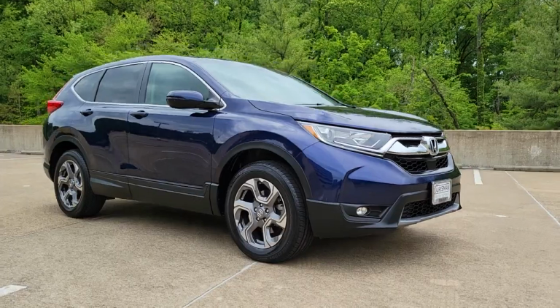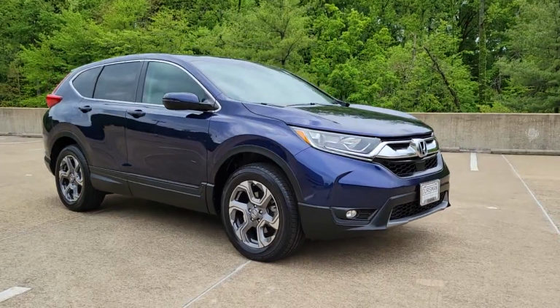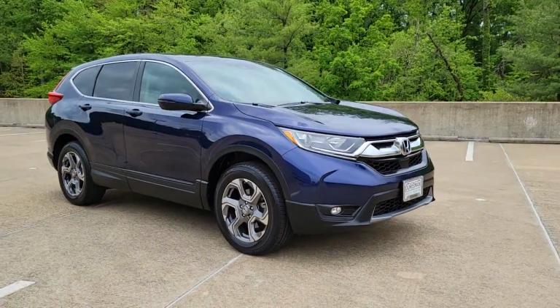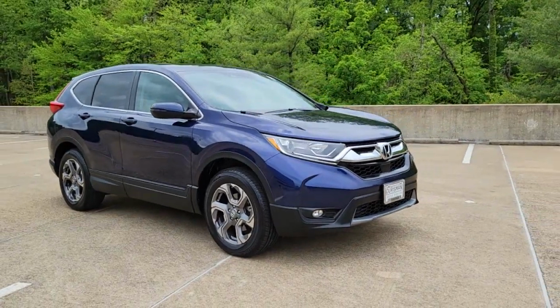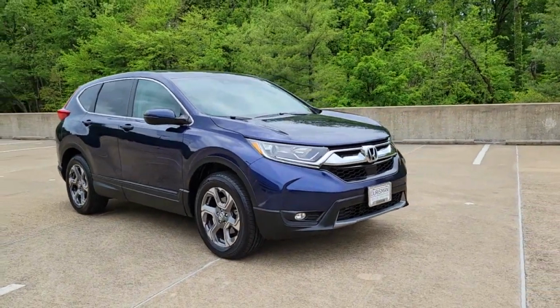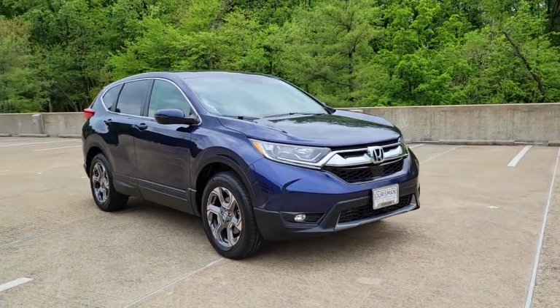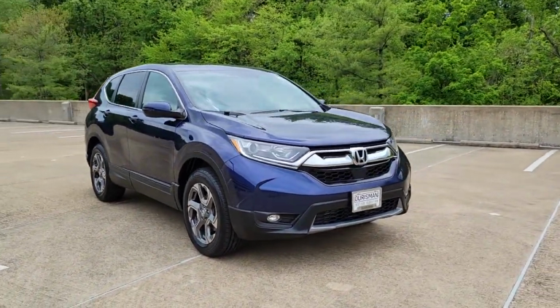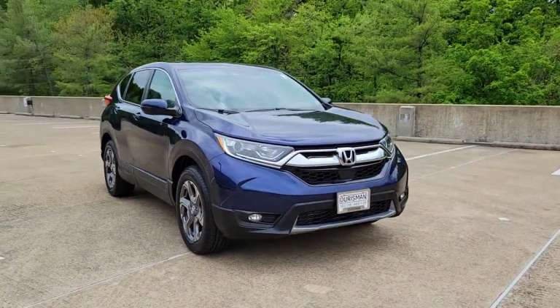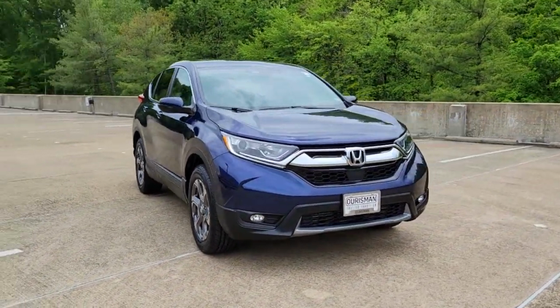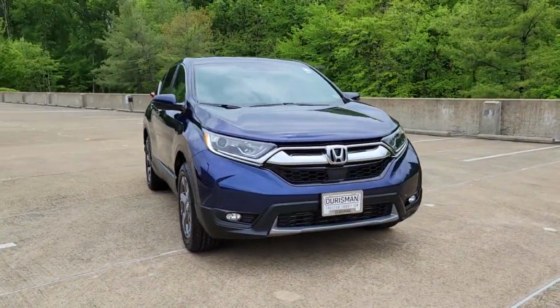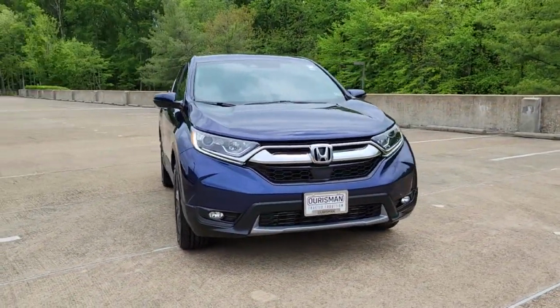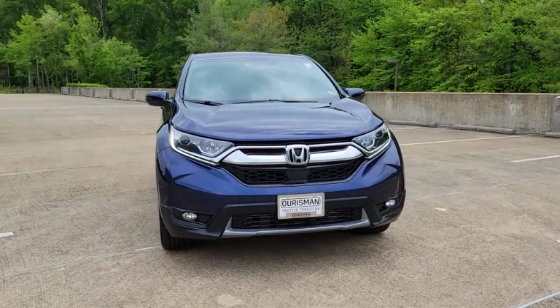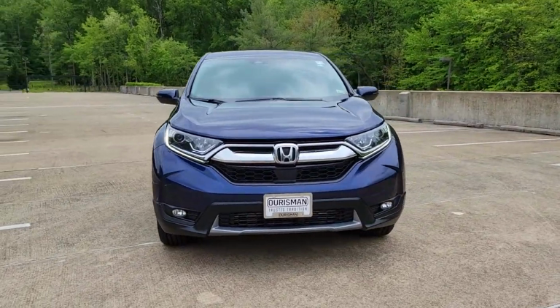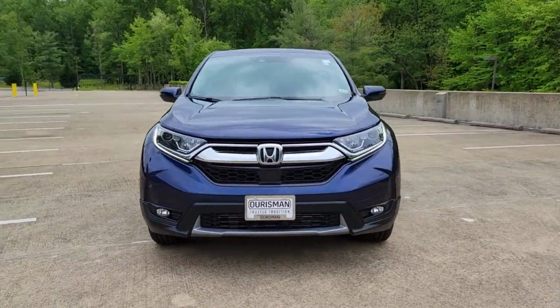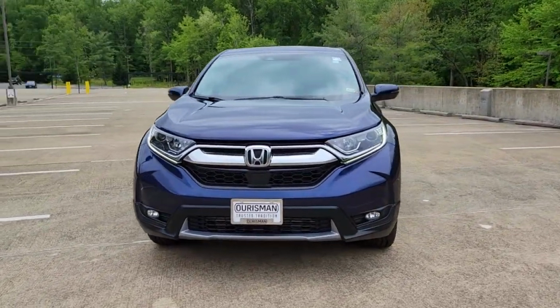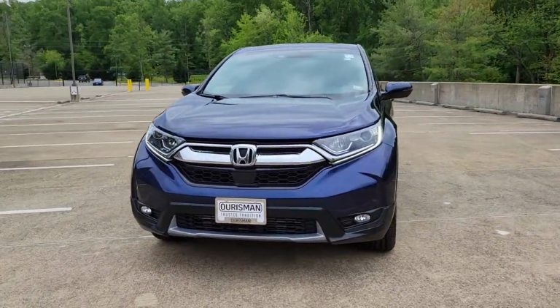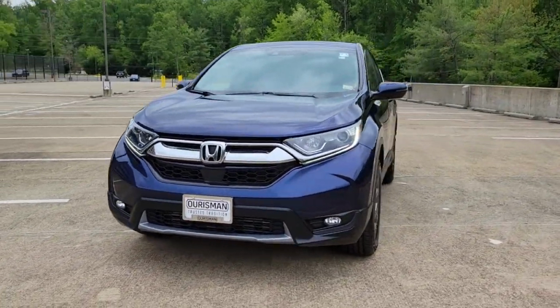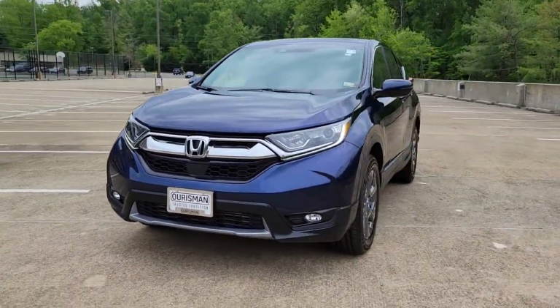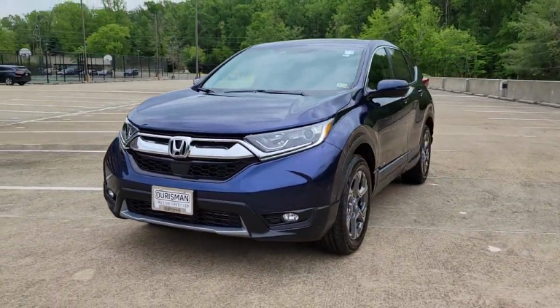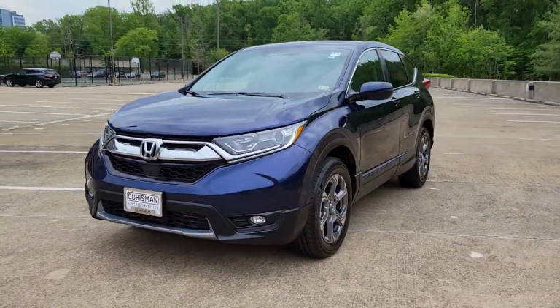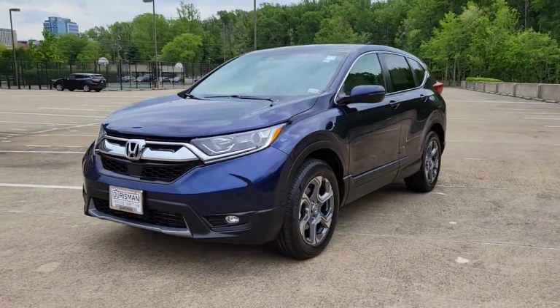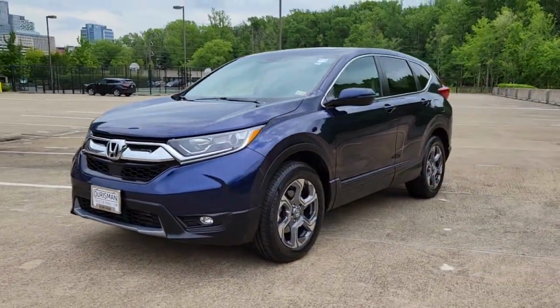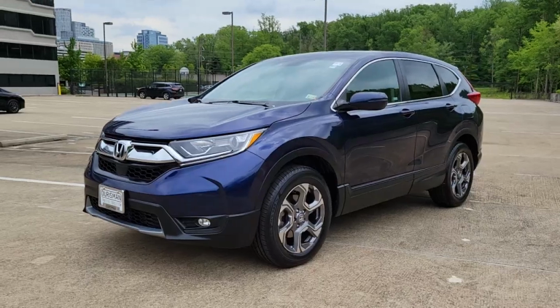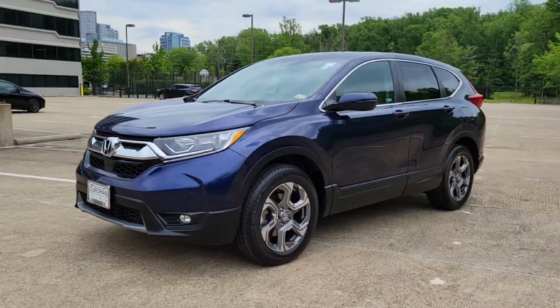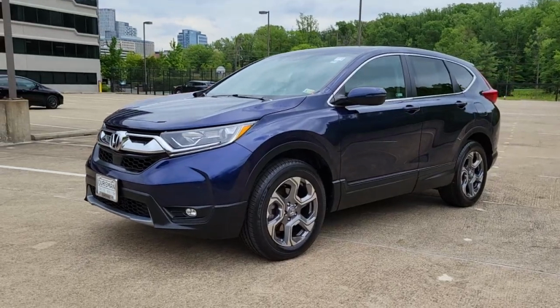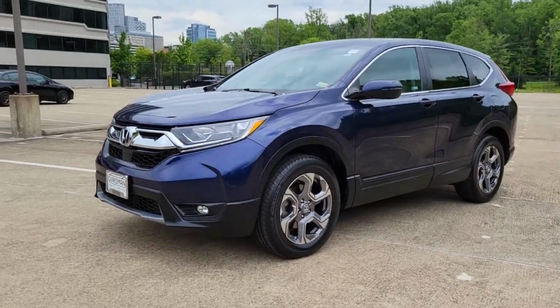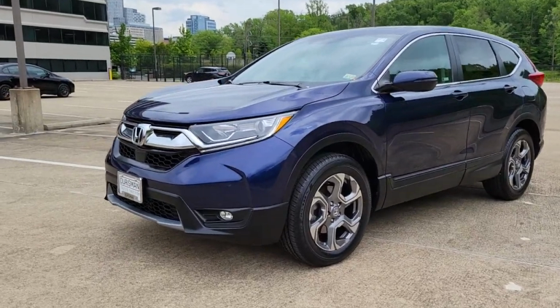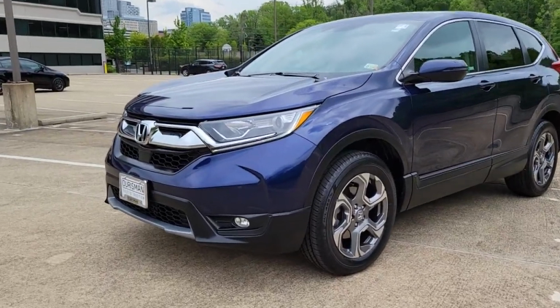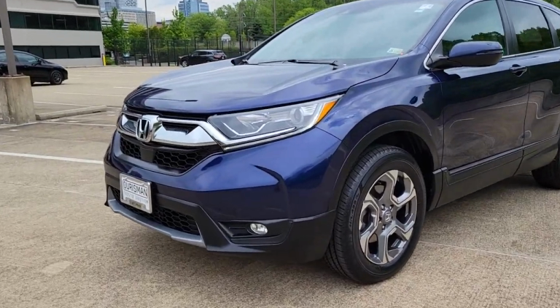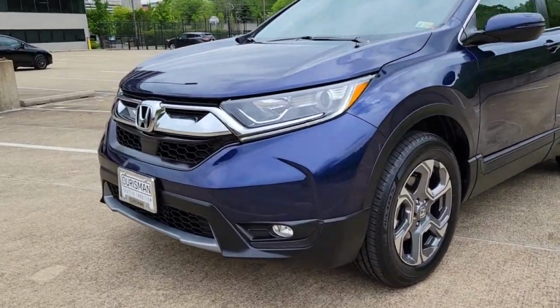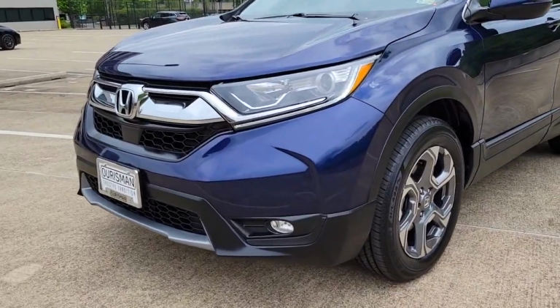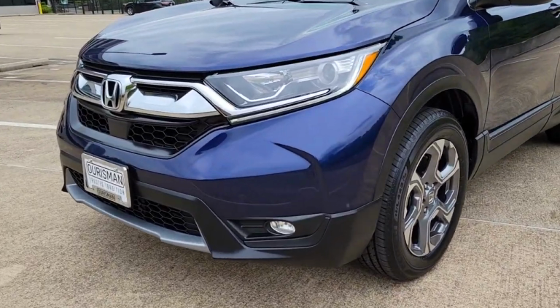Look no further than the 2019 Honda CR-V. This vehicle is an outstanding buy with fewer than 25,000 miles on the odometer. You'll love the high-end feel and powerful performance of this sleek CR-V.